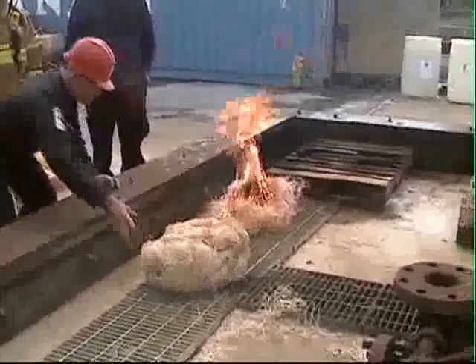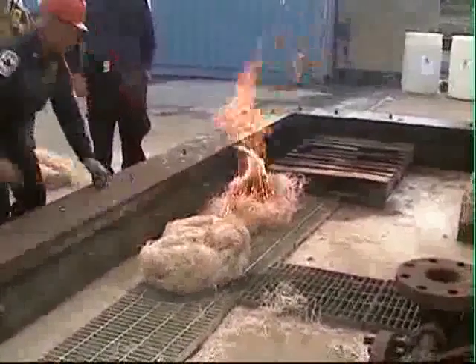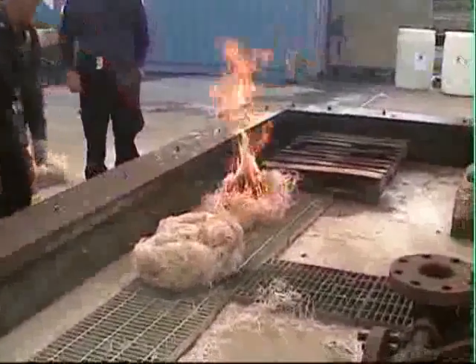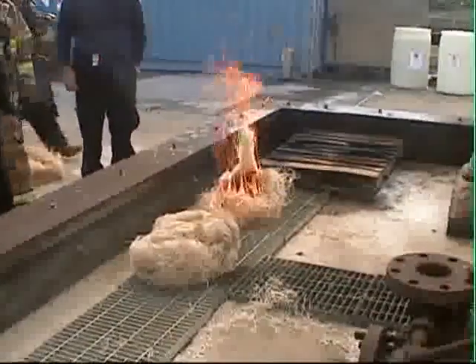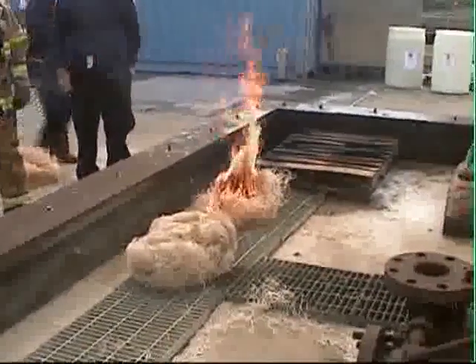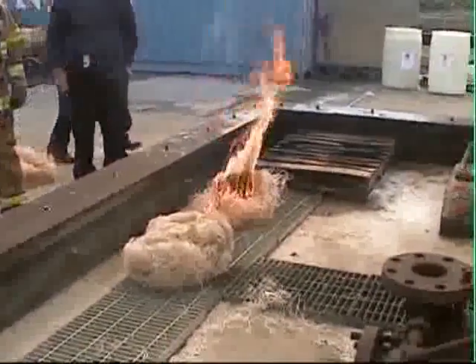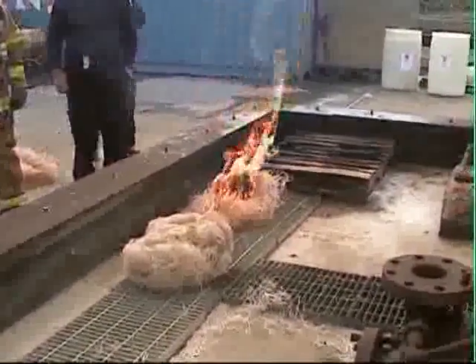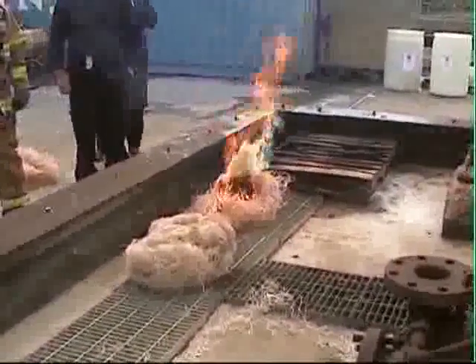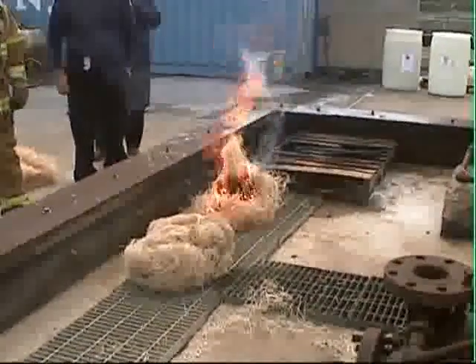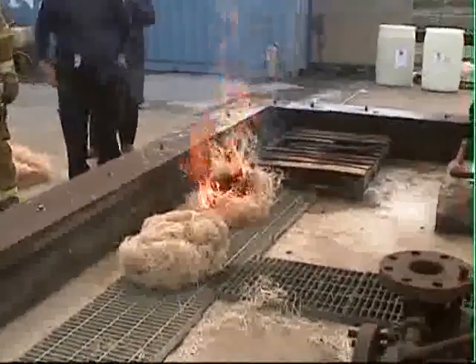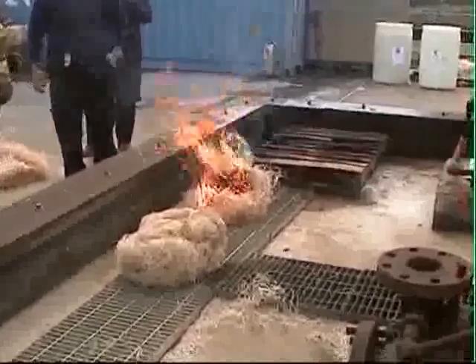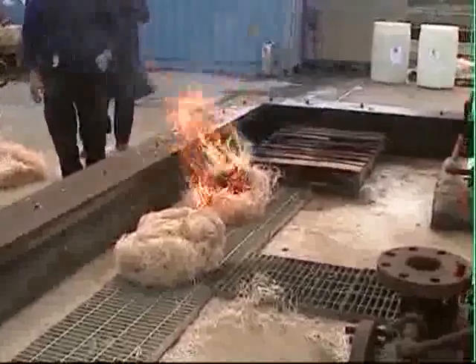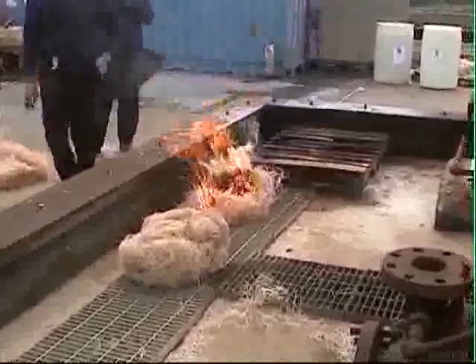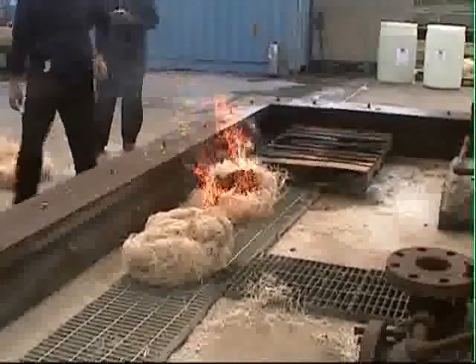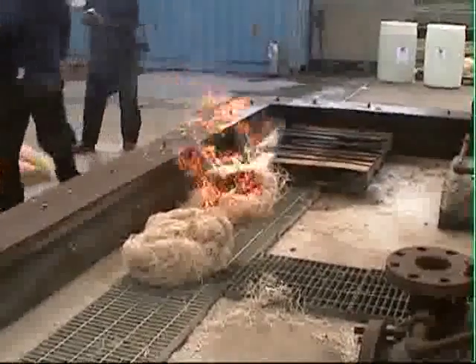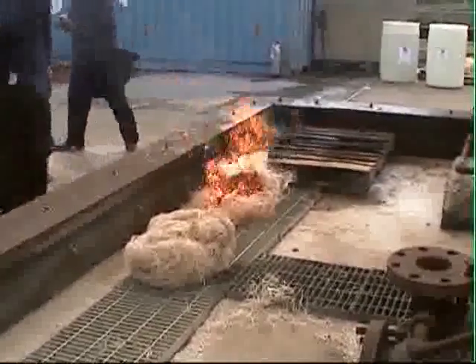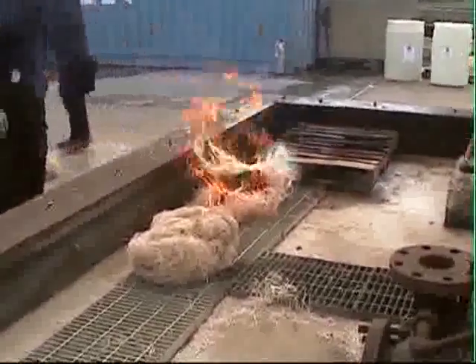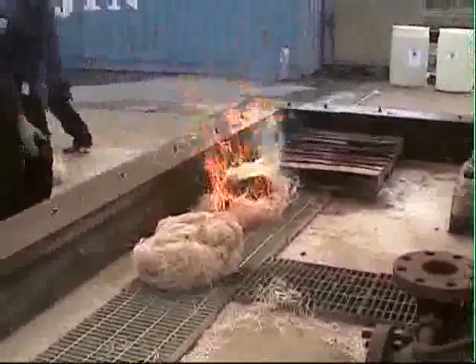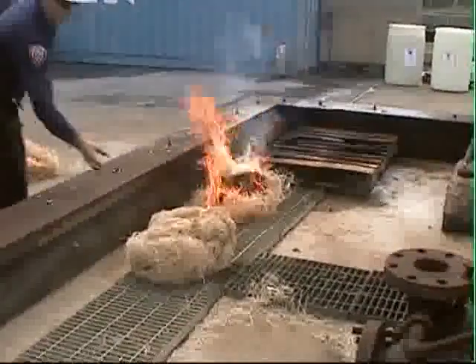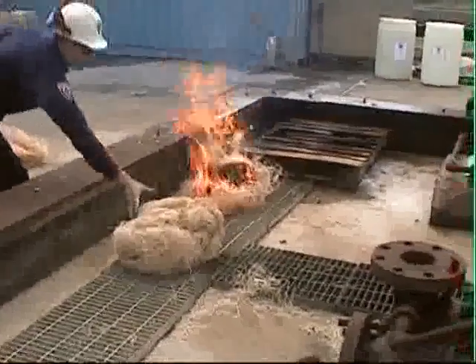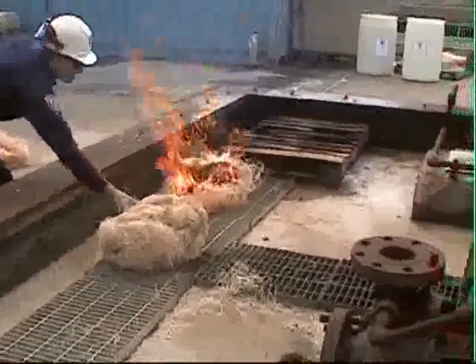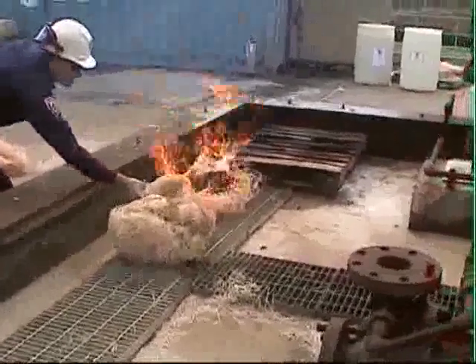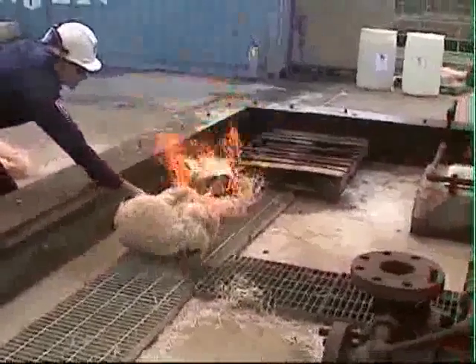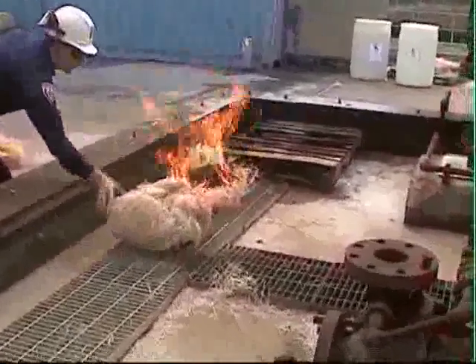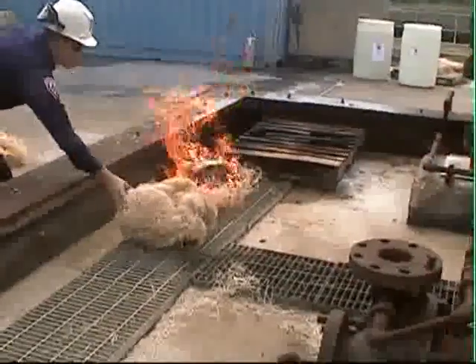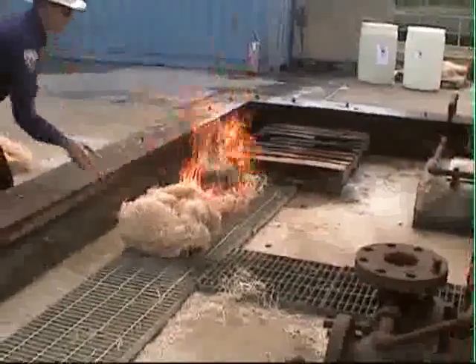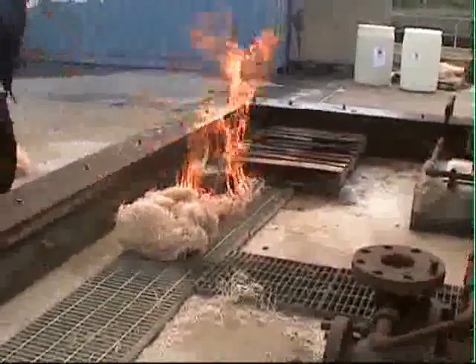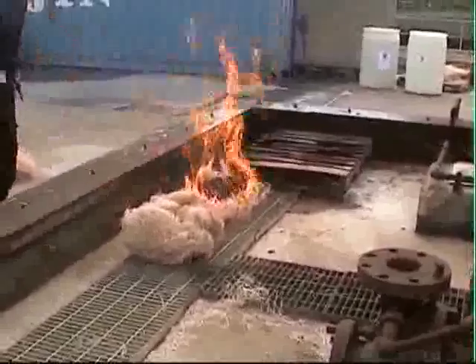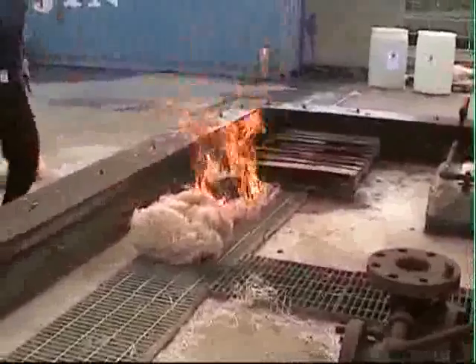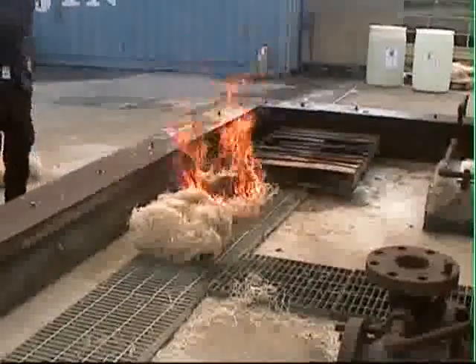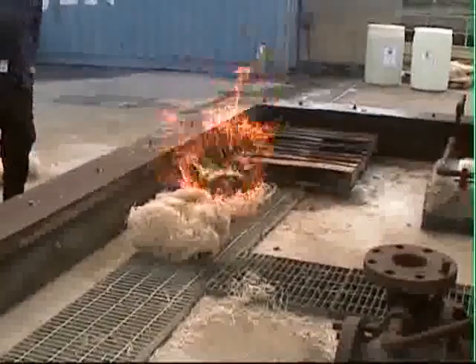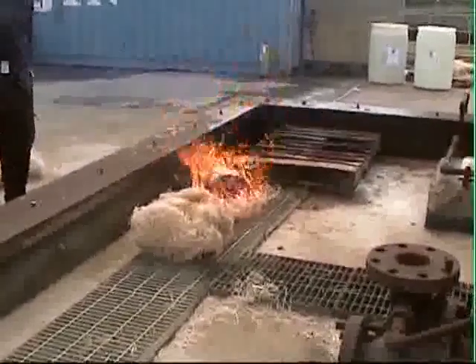Now let's really put Burn Stop USA to the test. The treated Excelsior is moved next to the raging bundle of untreated material — and no ignition.